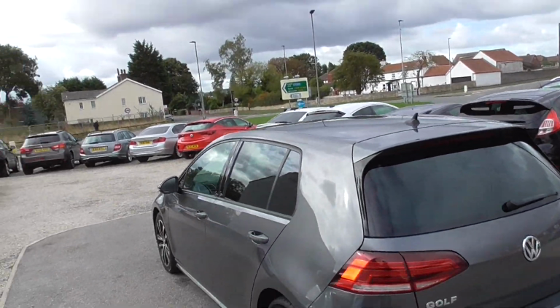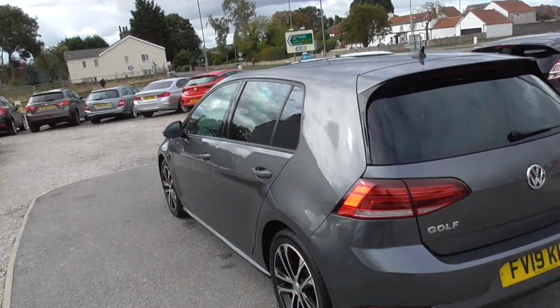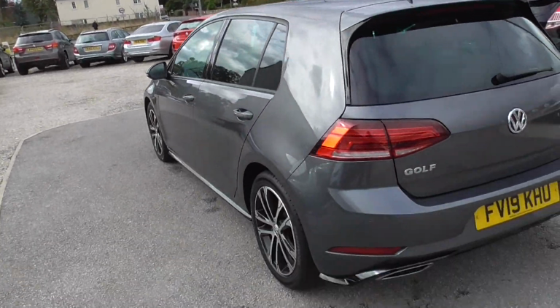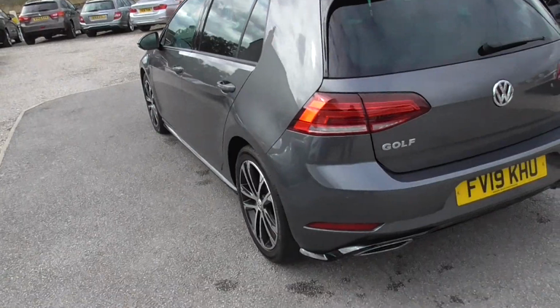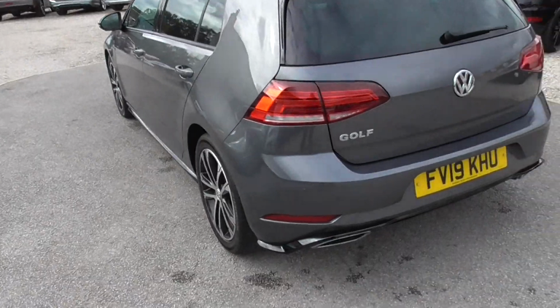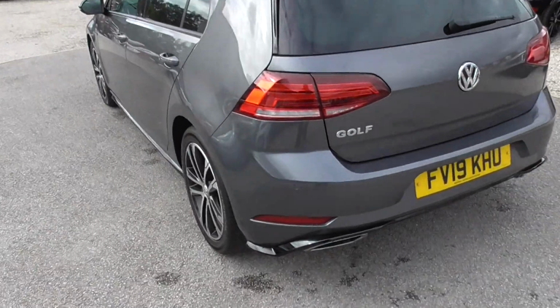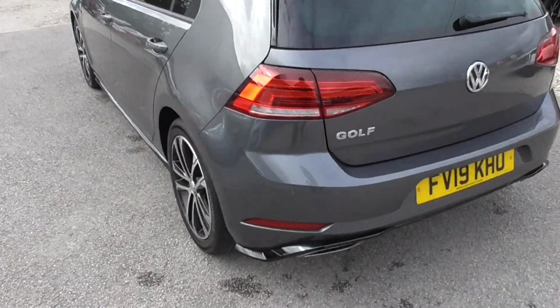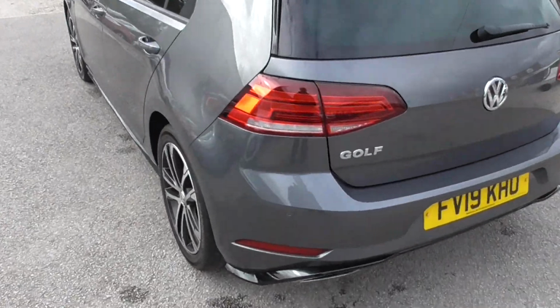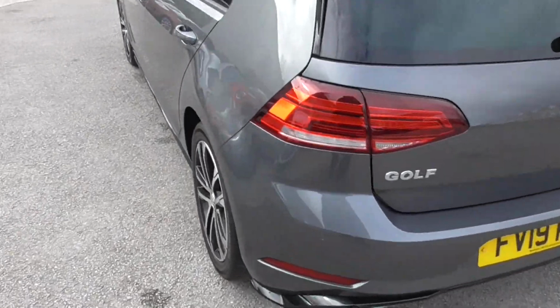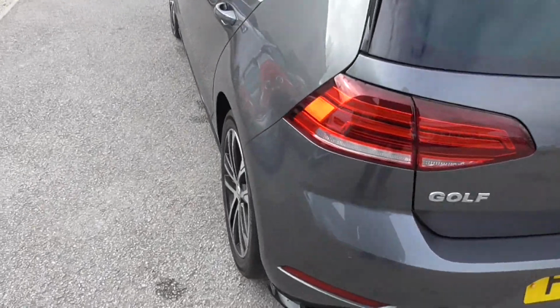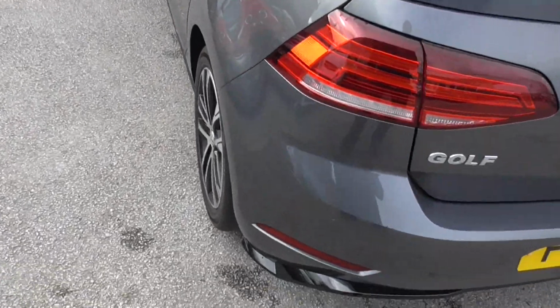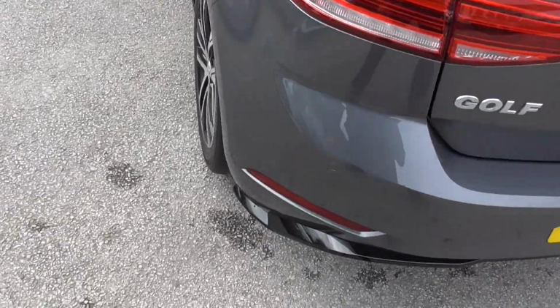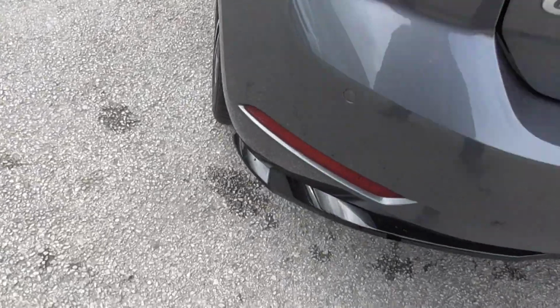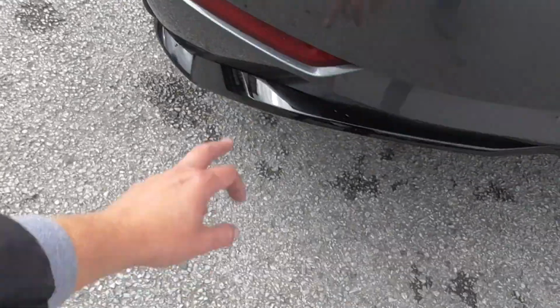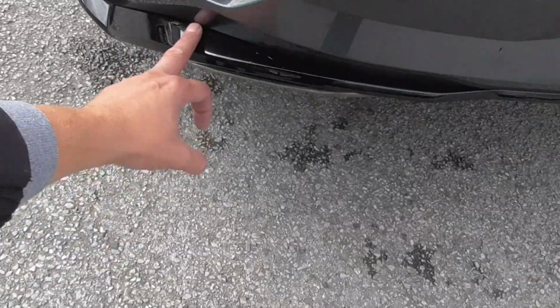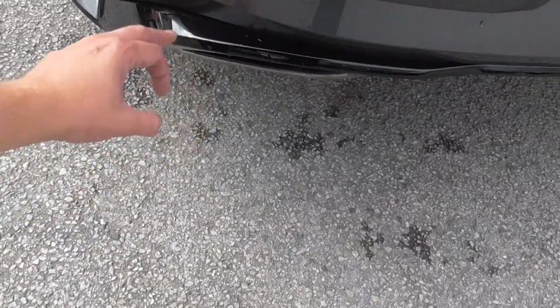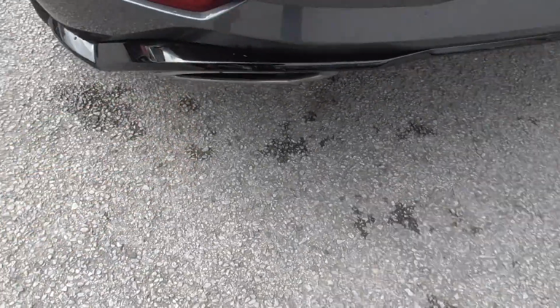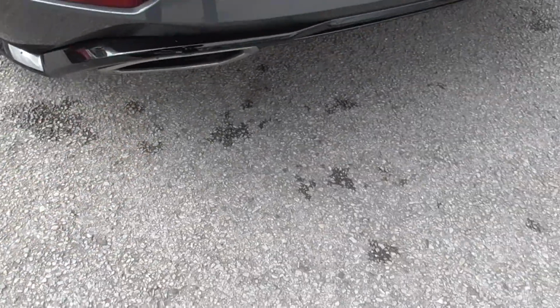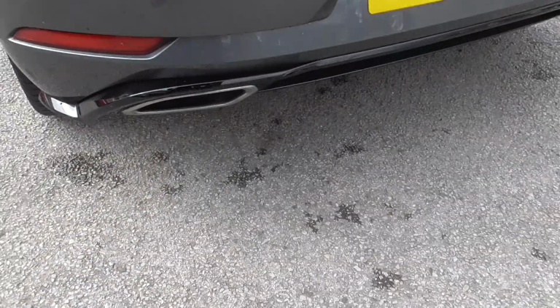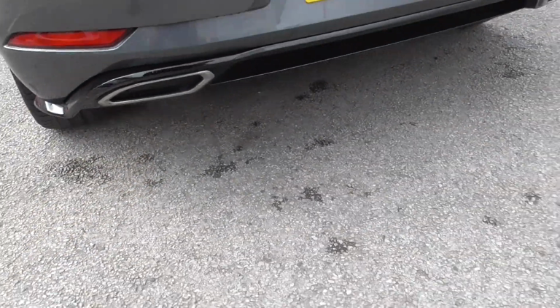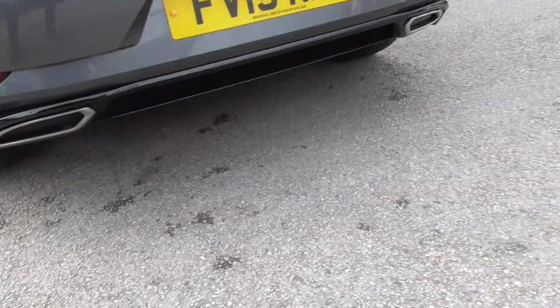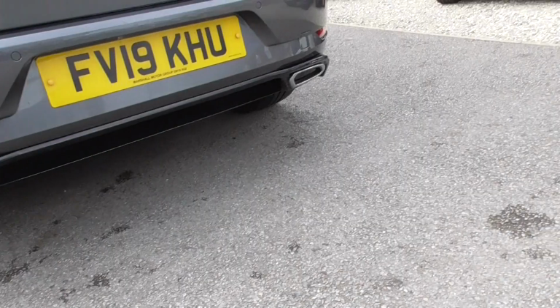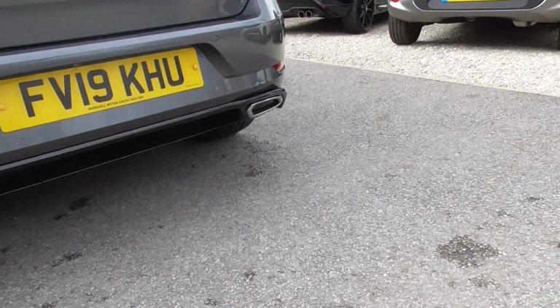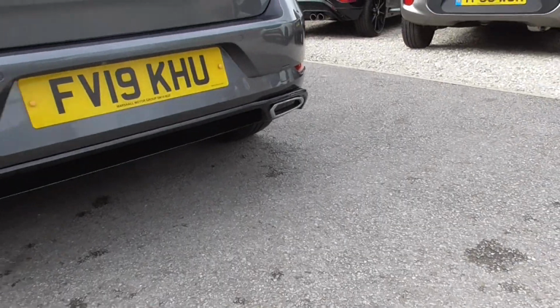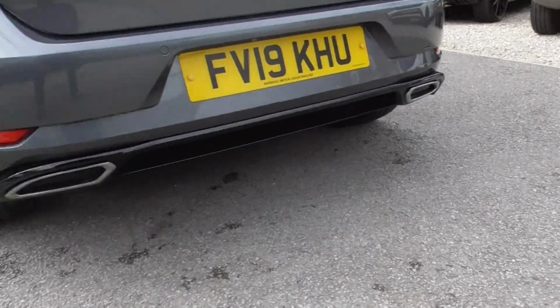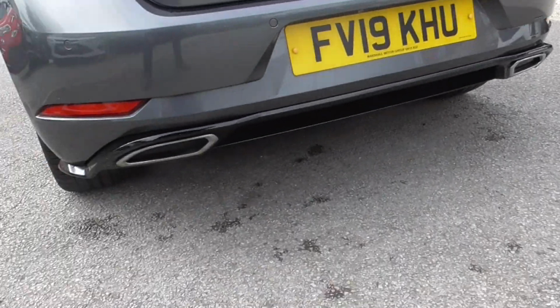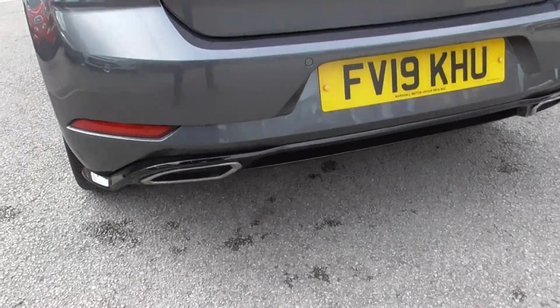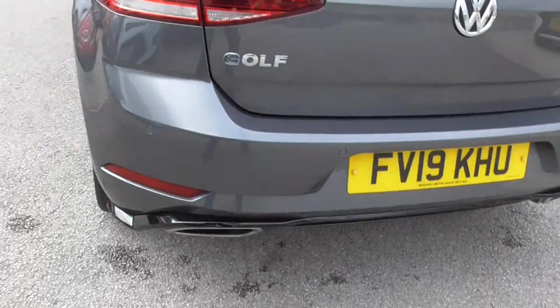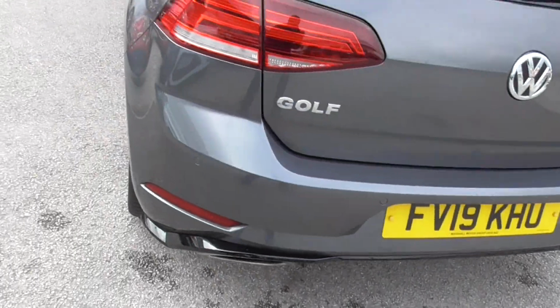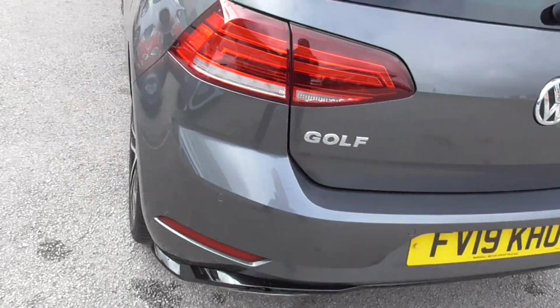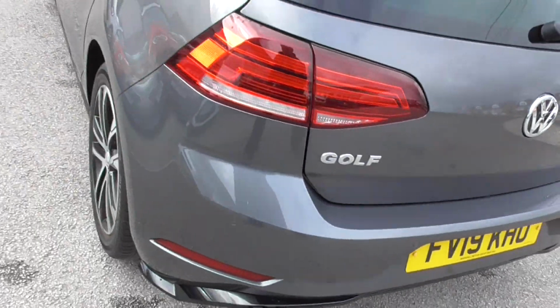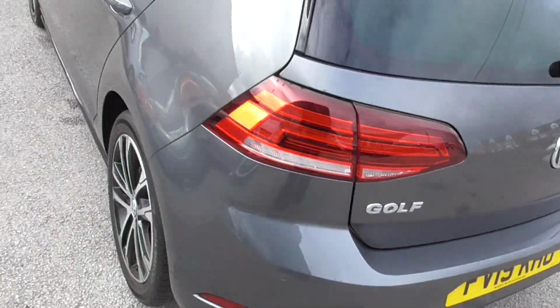All in really good condition. Parking sensors around the back, a few more black styling fins there. Twin pipe look on the back as well.